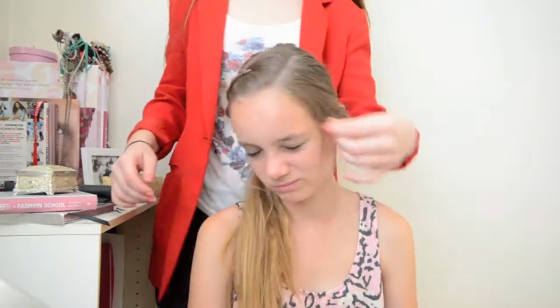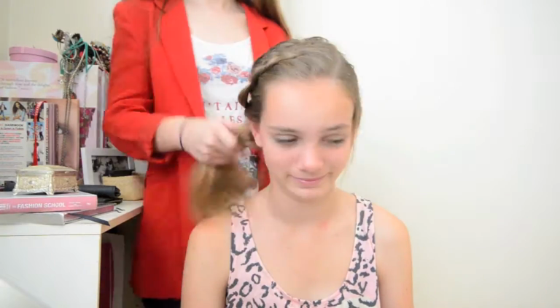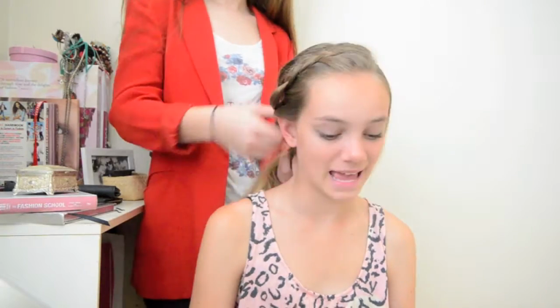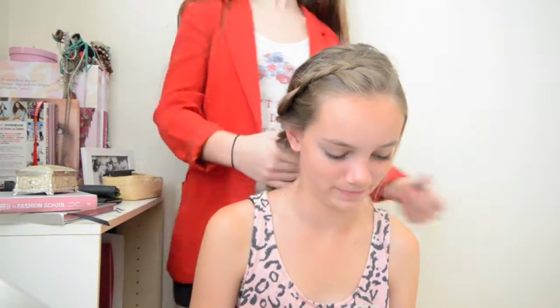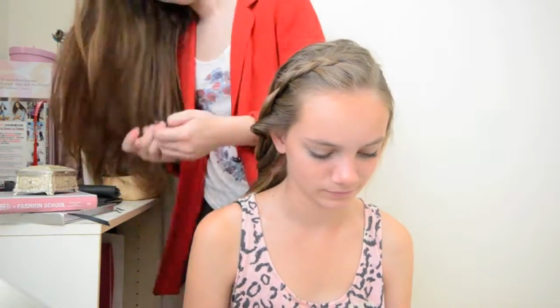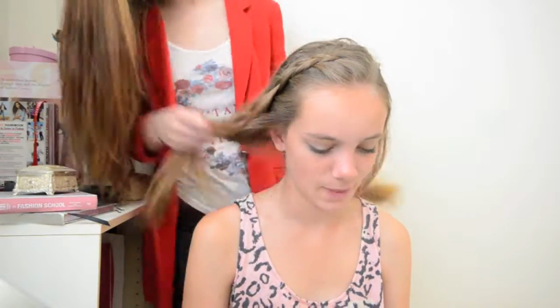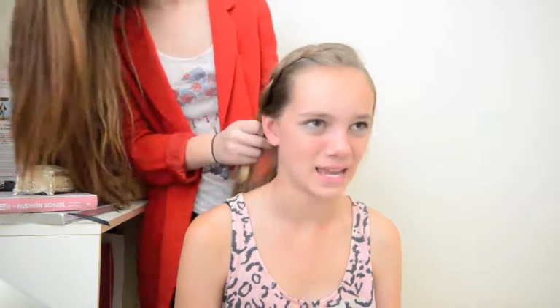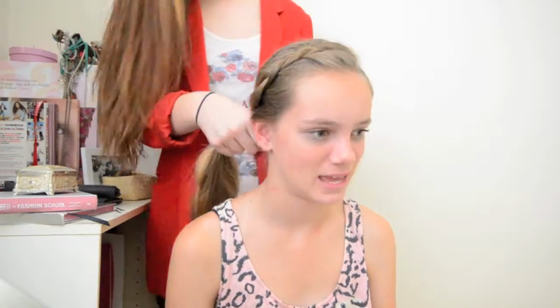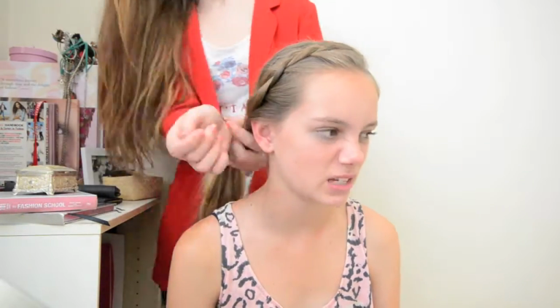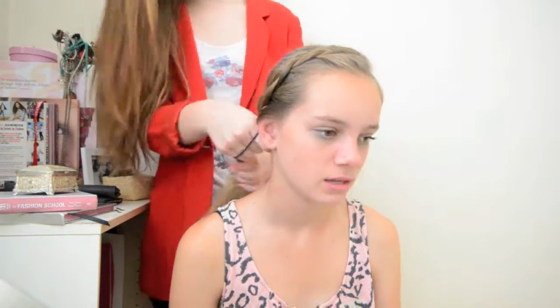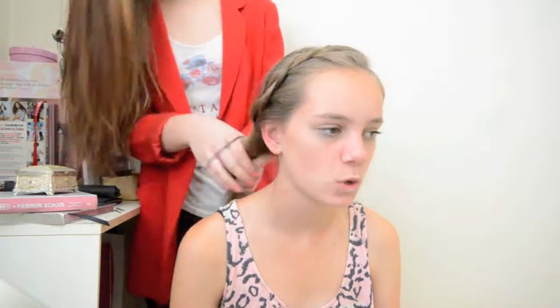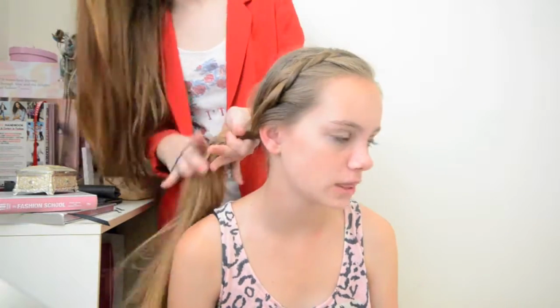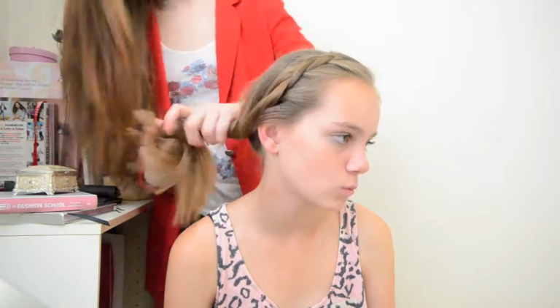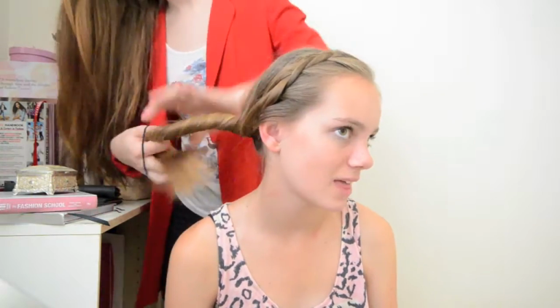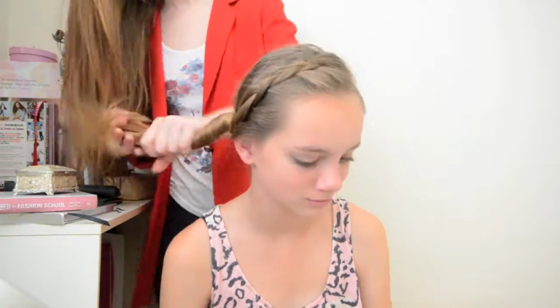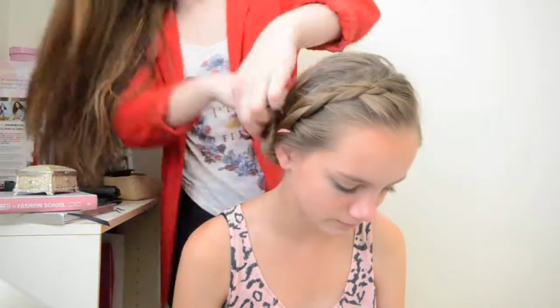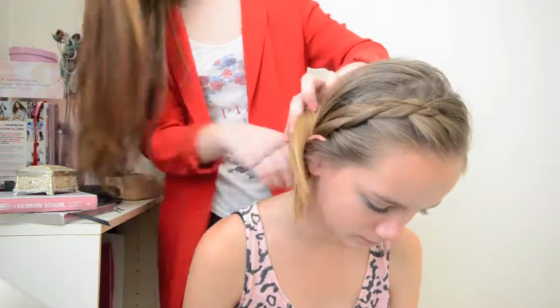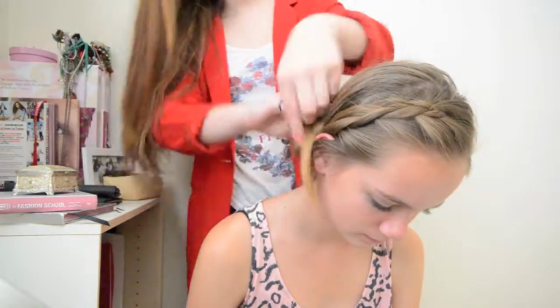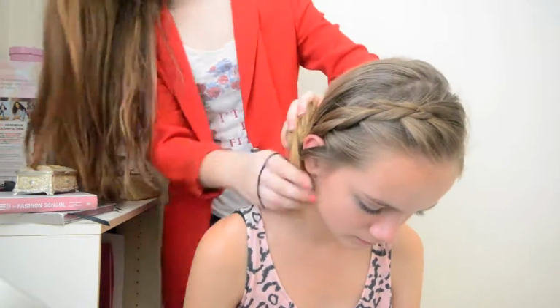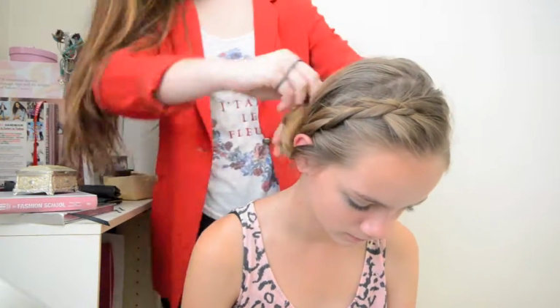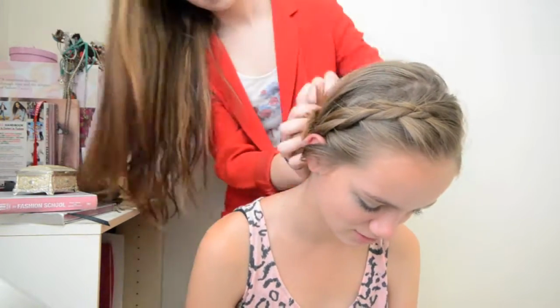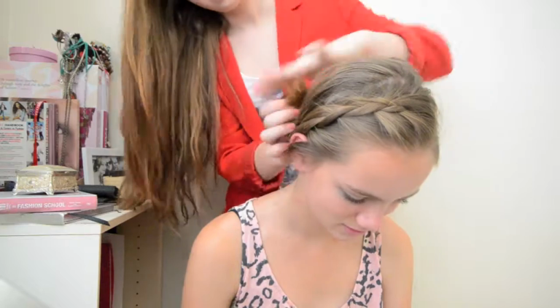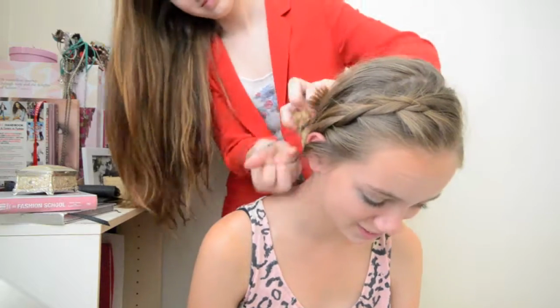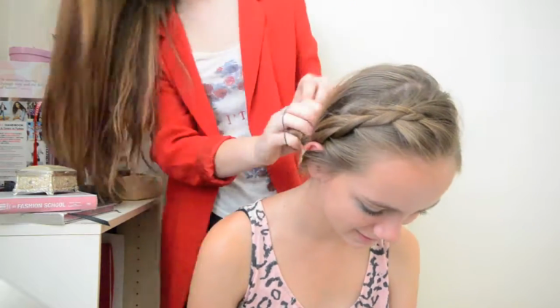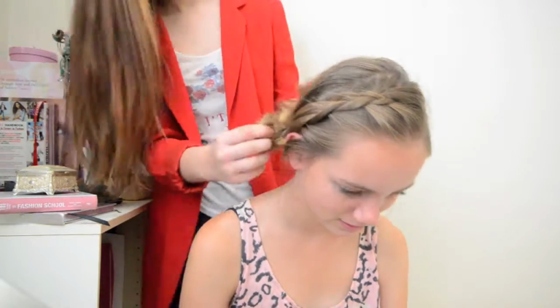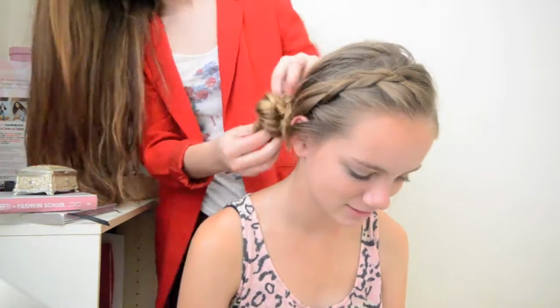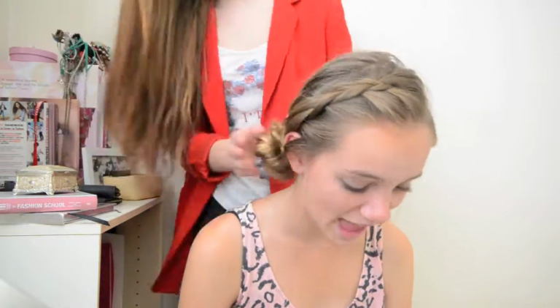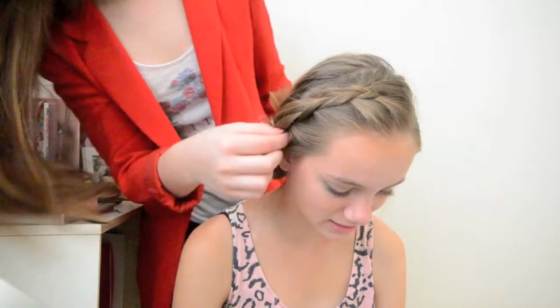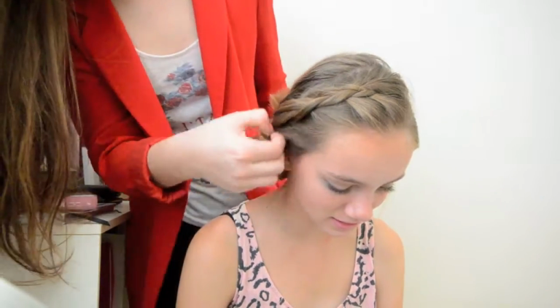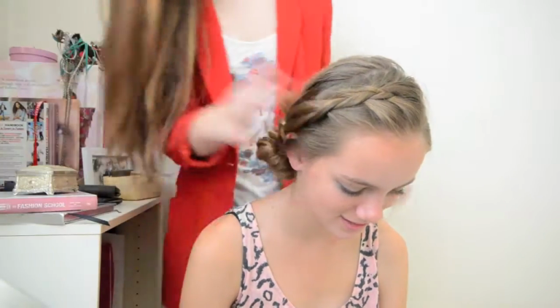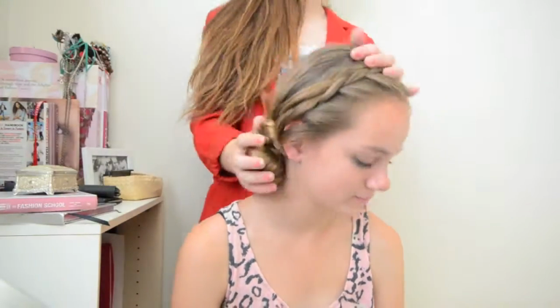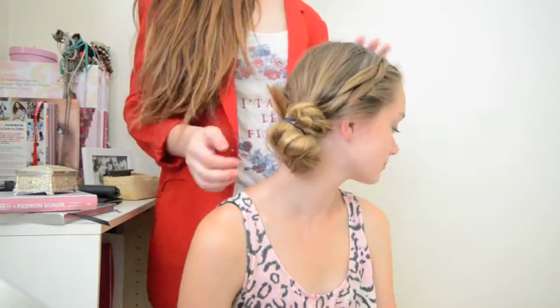For the next one, I'm keeping the braid again. All I'm going to do is twist the hair at the nape of her neck, and then tie that into a hair tie to create a little bun down the side of the nape of her neck.